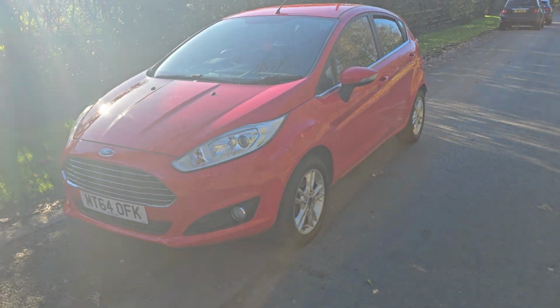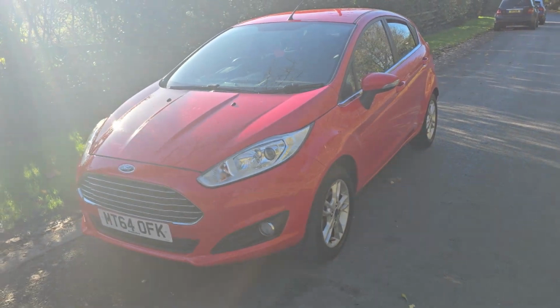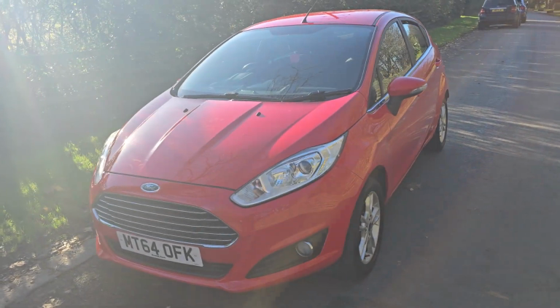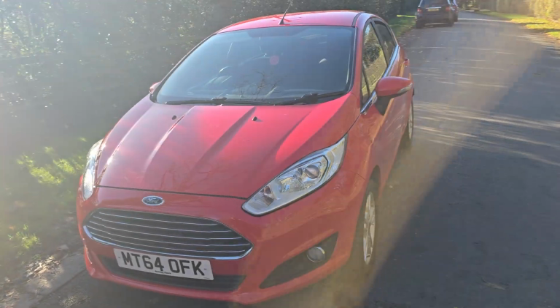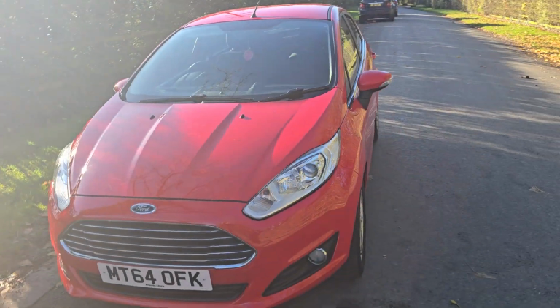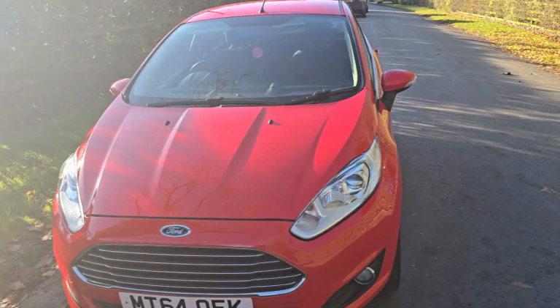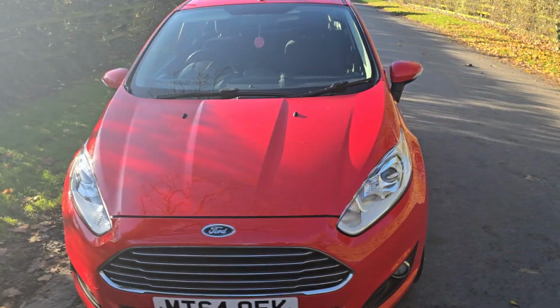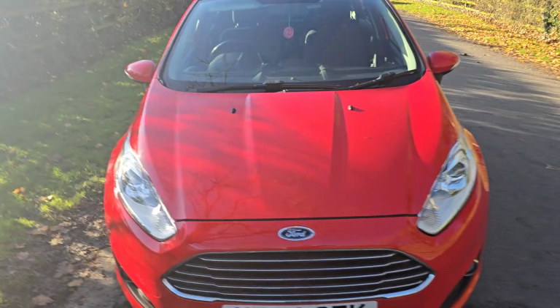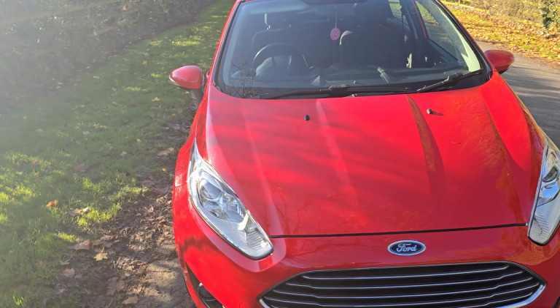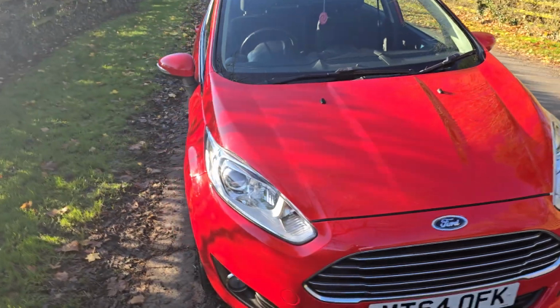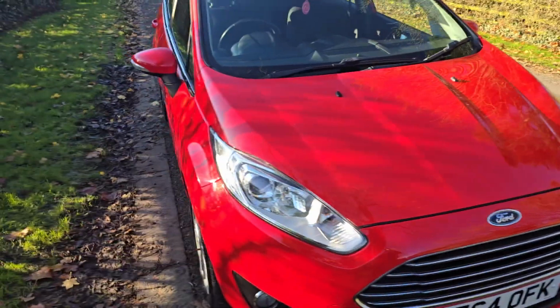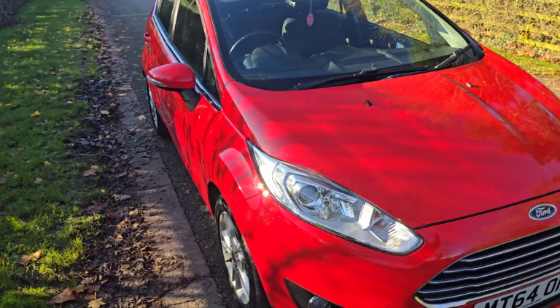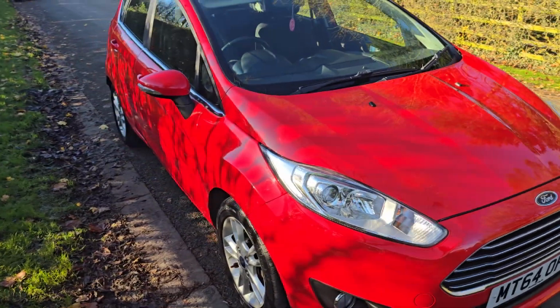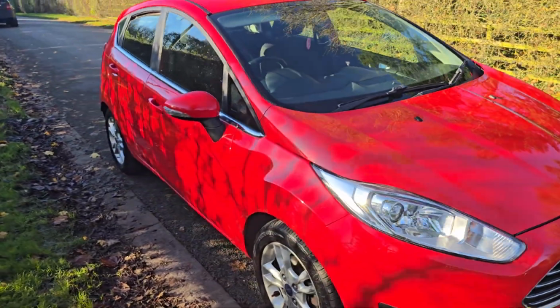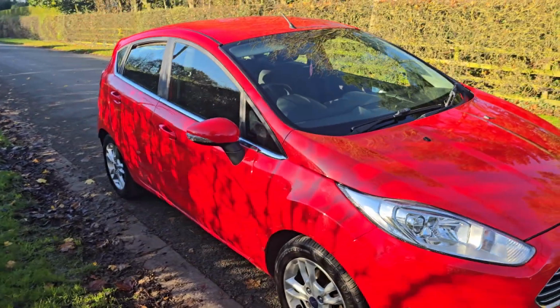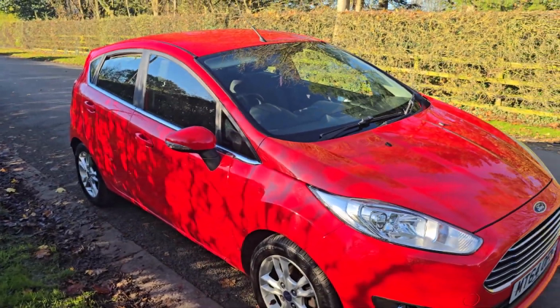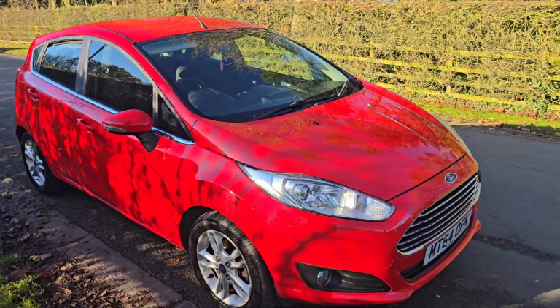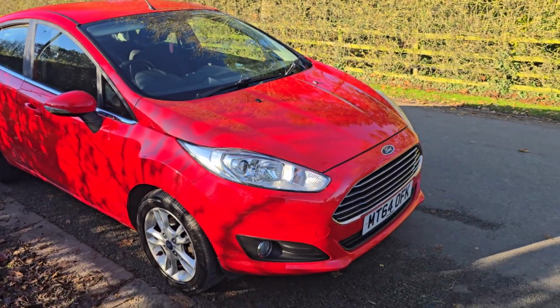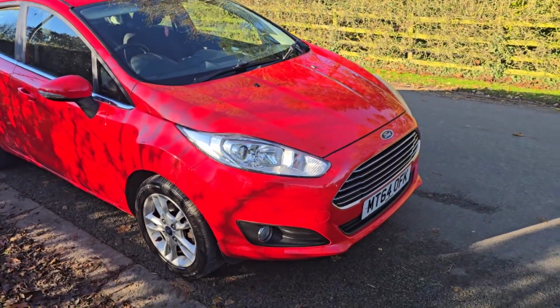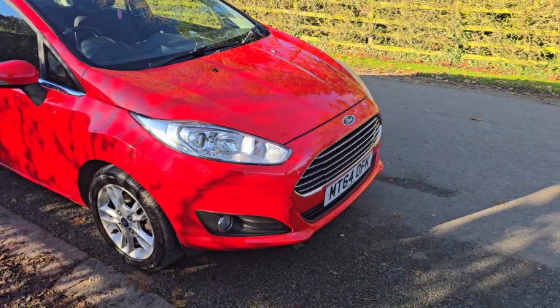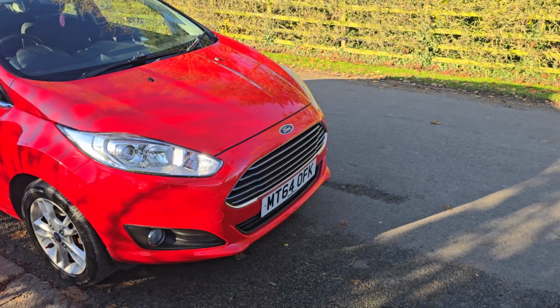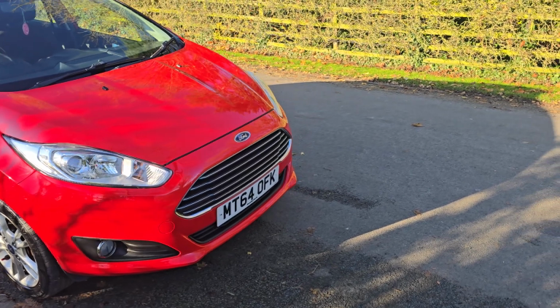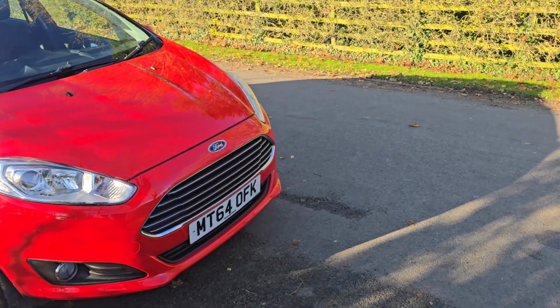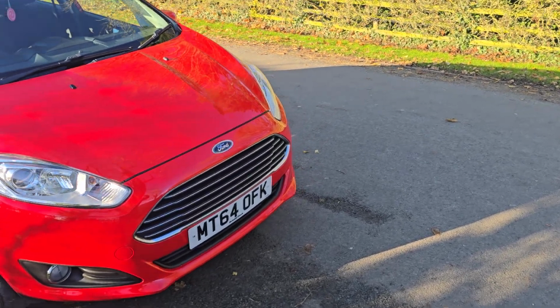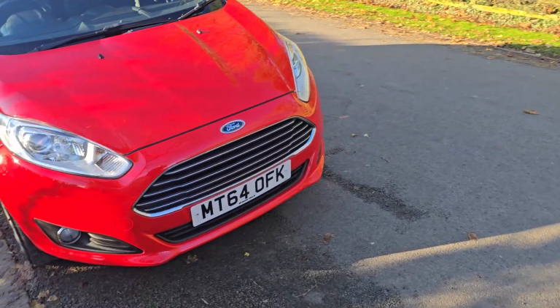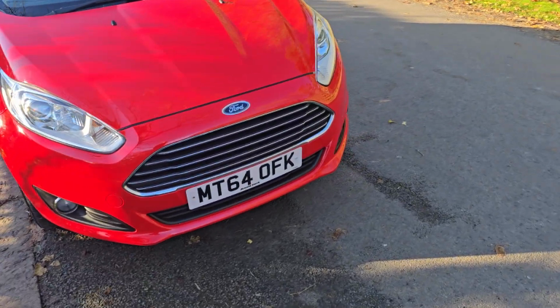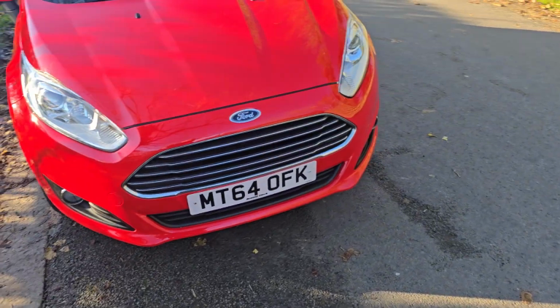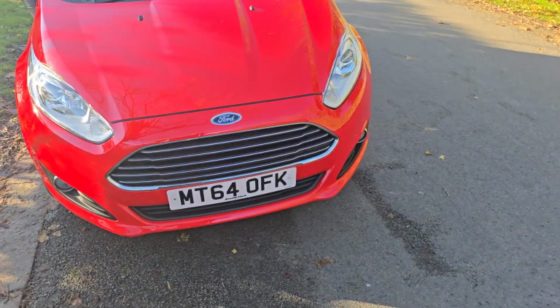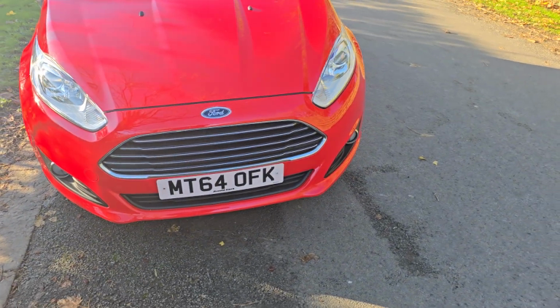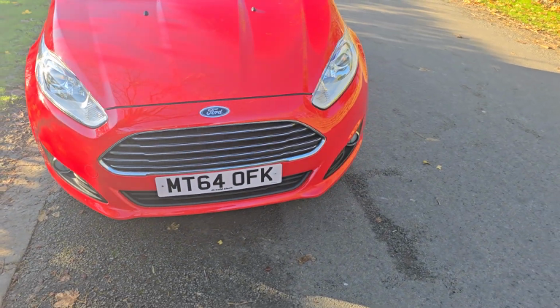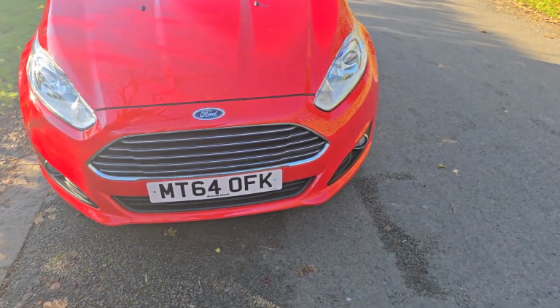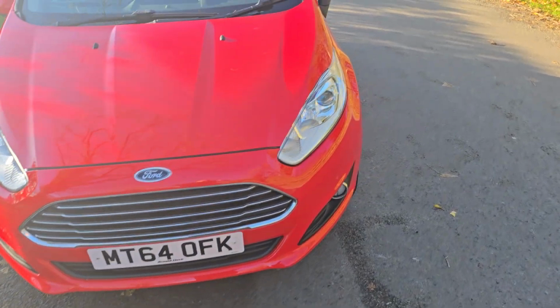Hello and welcome to We Sell Any Auto in Preston. This is a nice little car that we're selling. It's a Ford Fiesta Zetec 5-door finished in red. It's a 64-plate registered vehicle with the reg reading Michael Tango 64, Oscar Foxtrot Kilo.